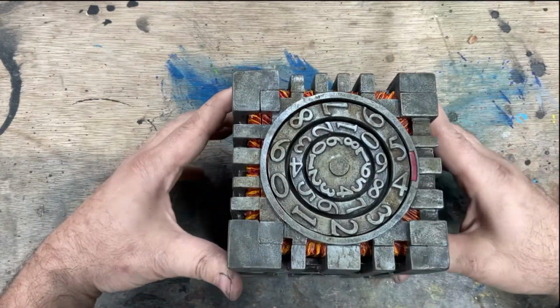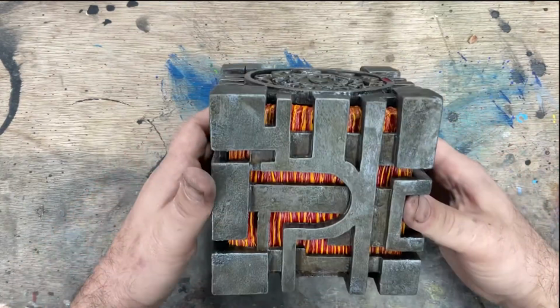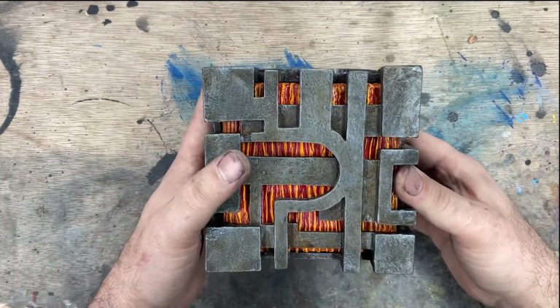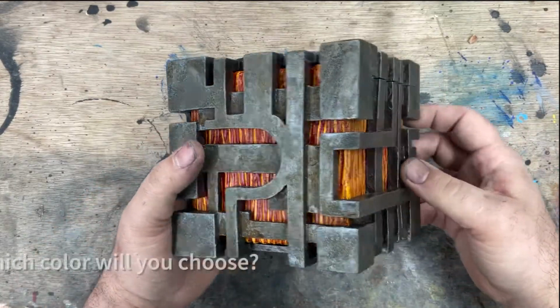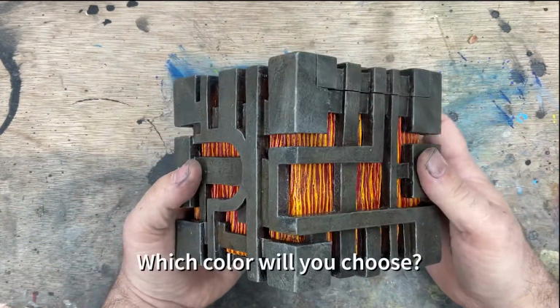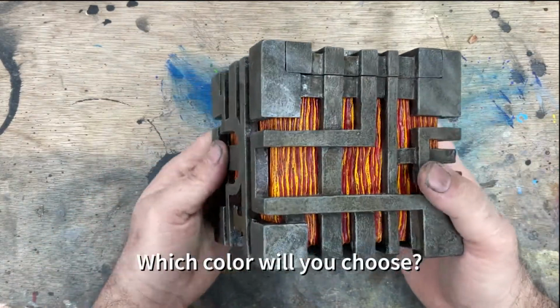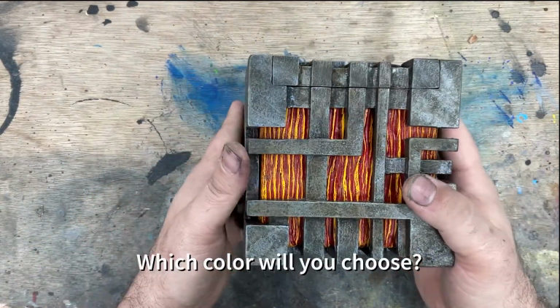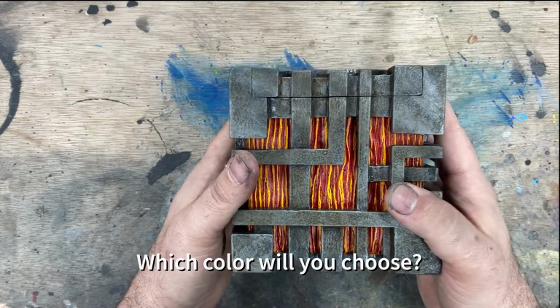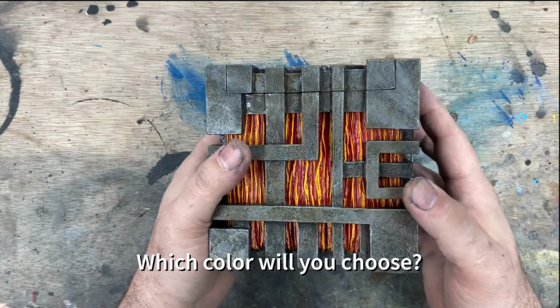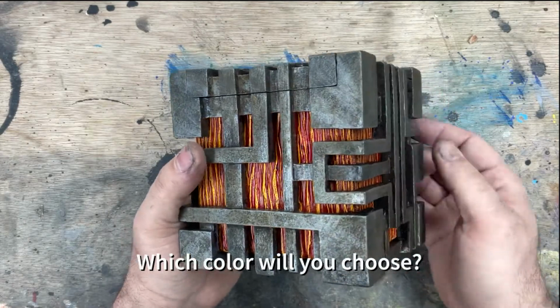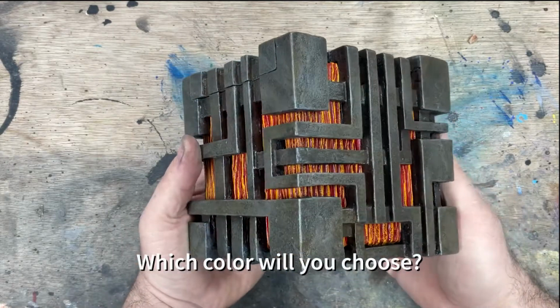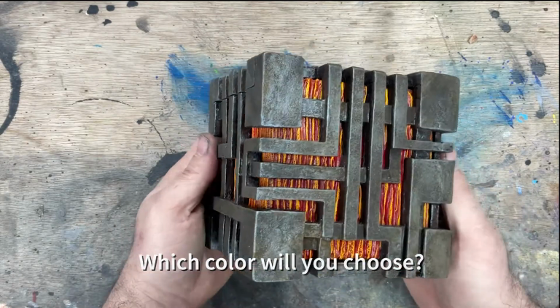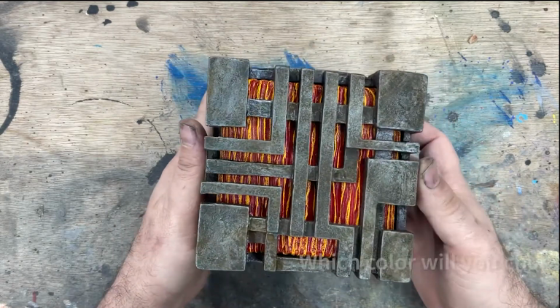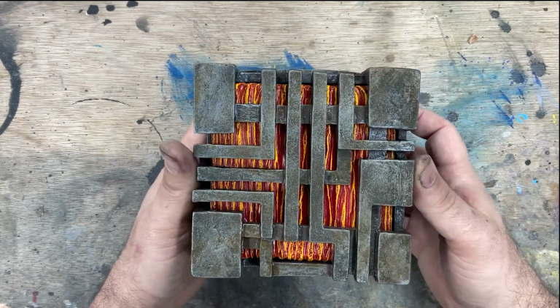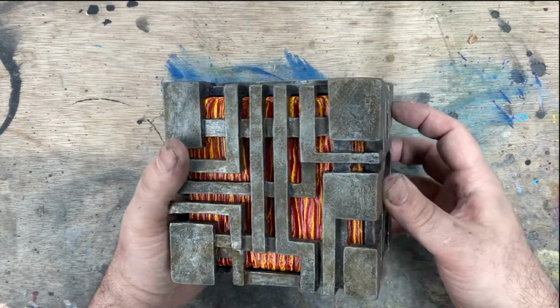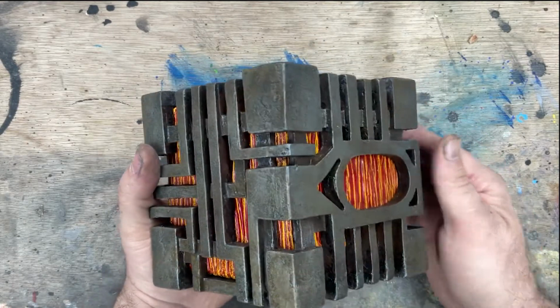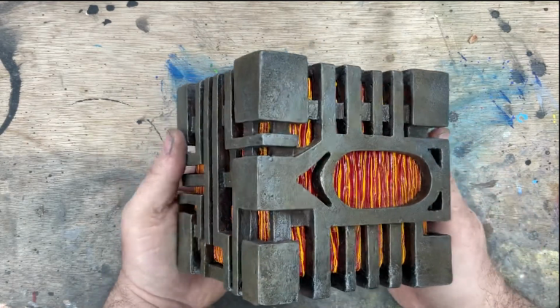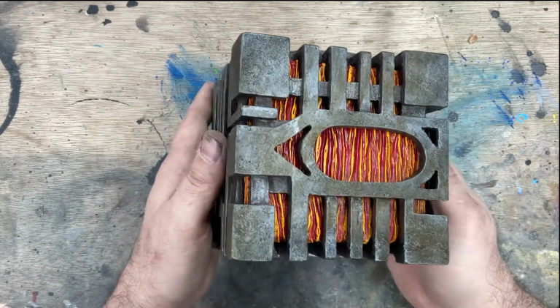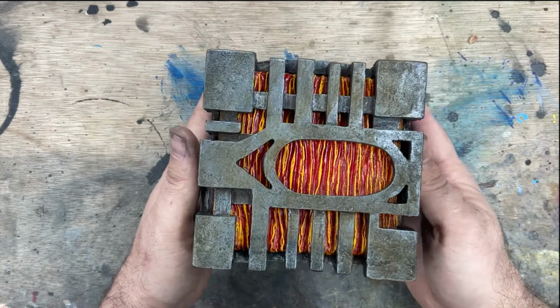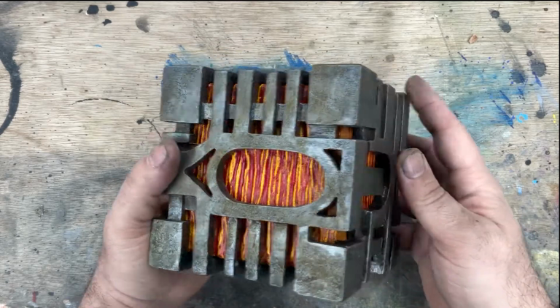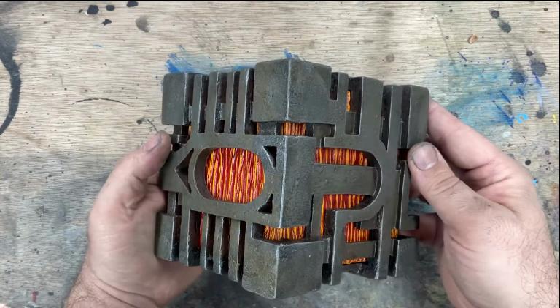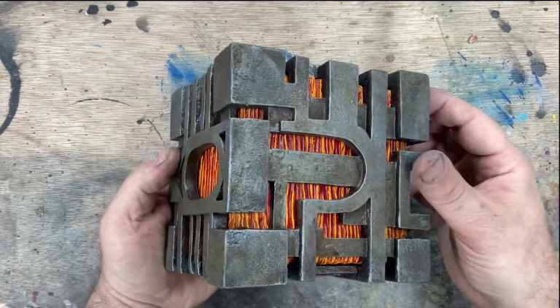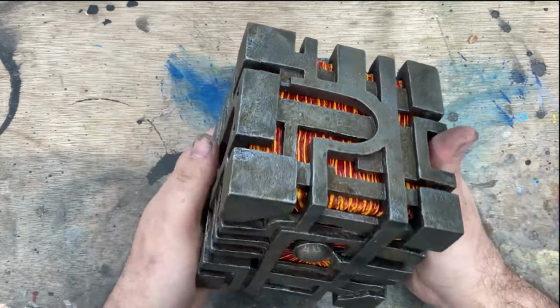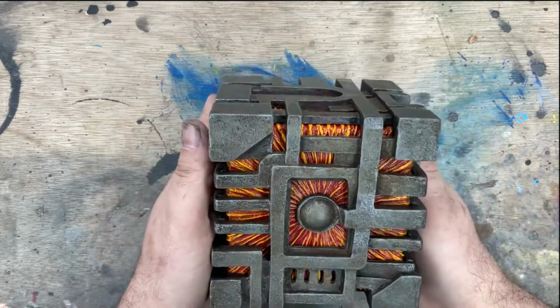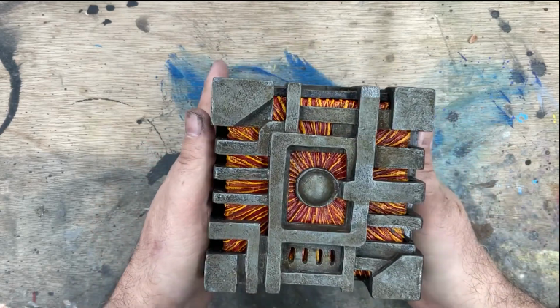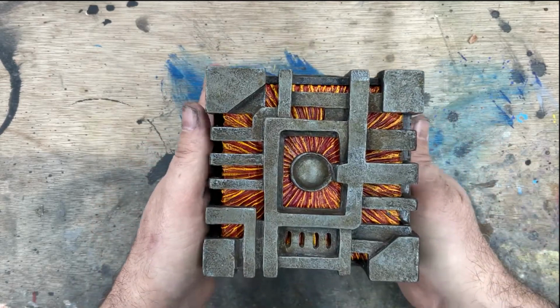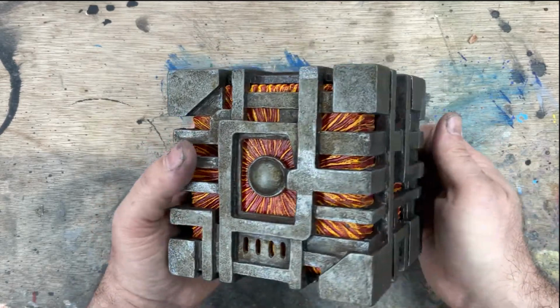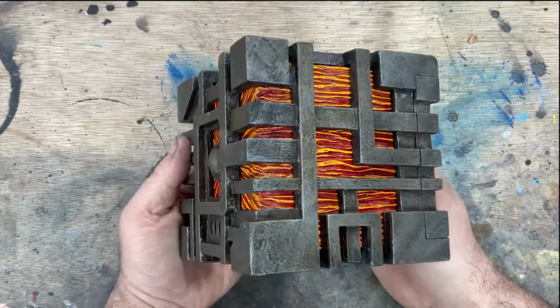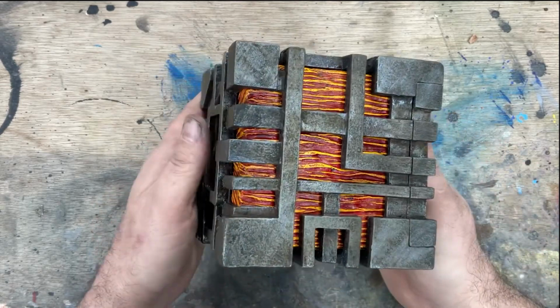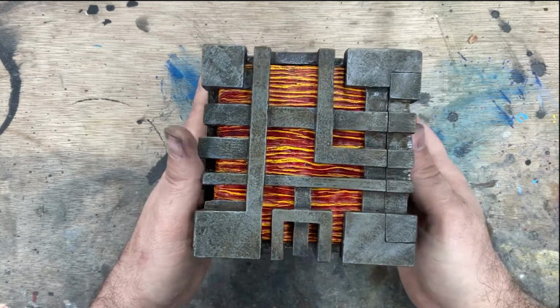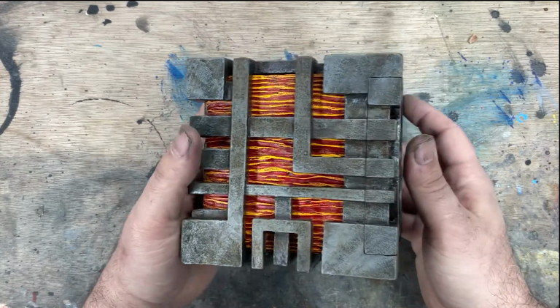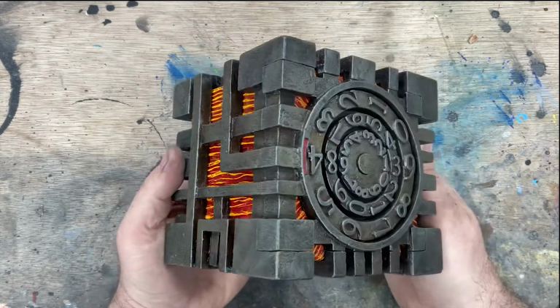I'll be able to do this in all kinds of different colors. I went with an iron look with a kind of a fiery inner core for the first one. We do have some orders already for a blue inner core, and I'd like to try this out with some blue in the dark pigments — see how that looks.